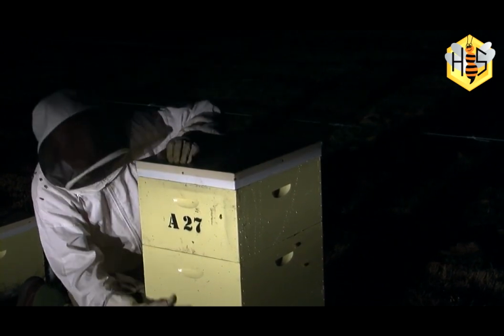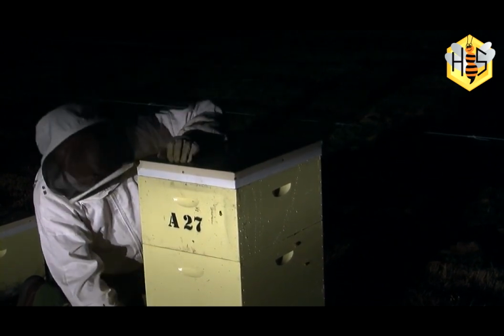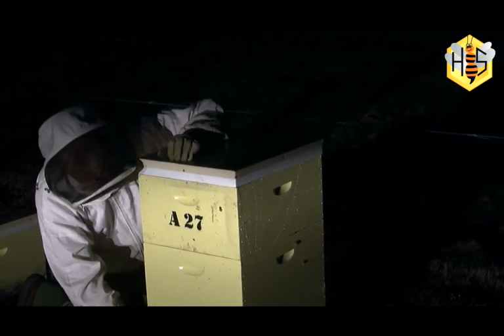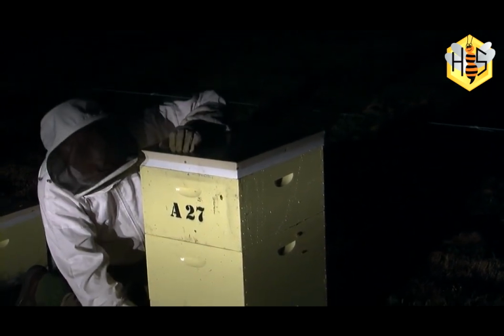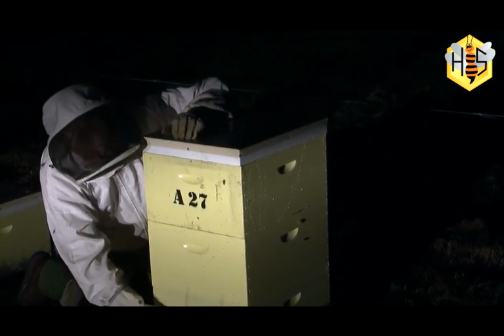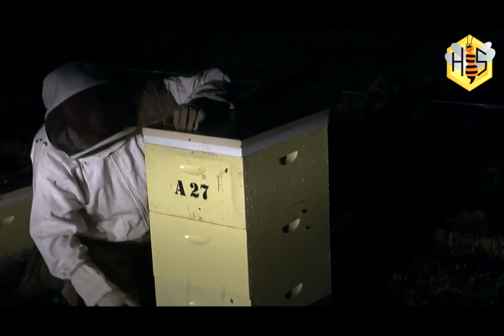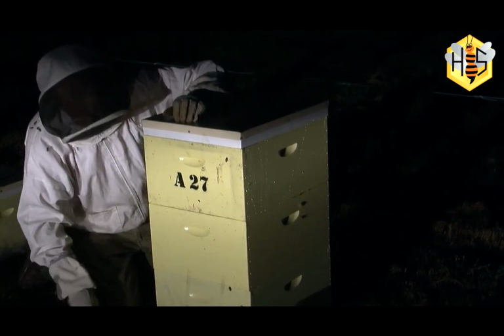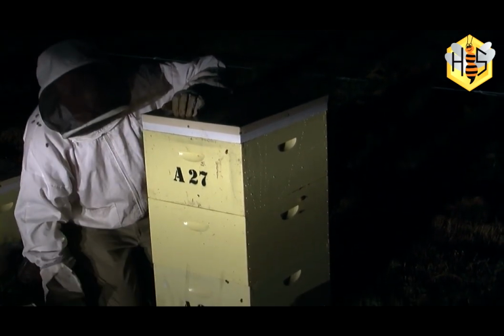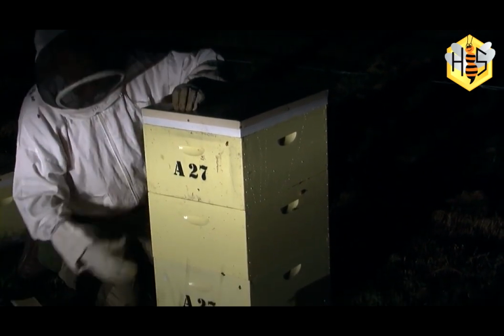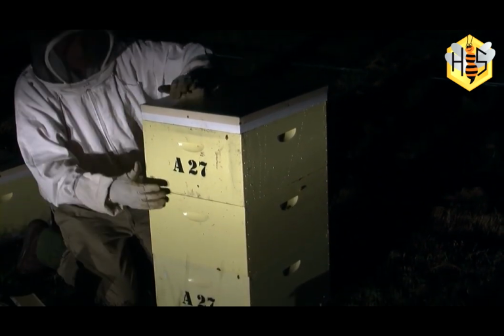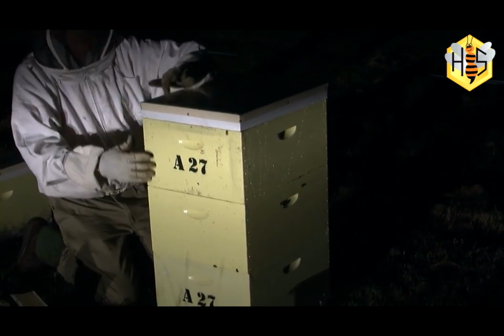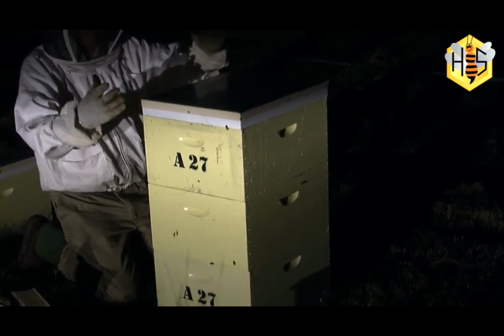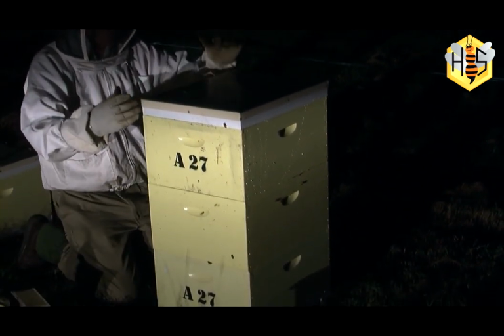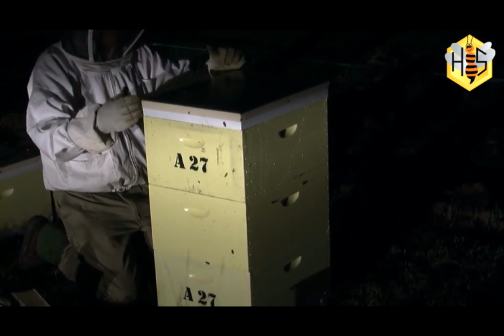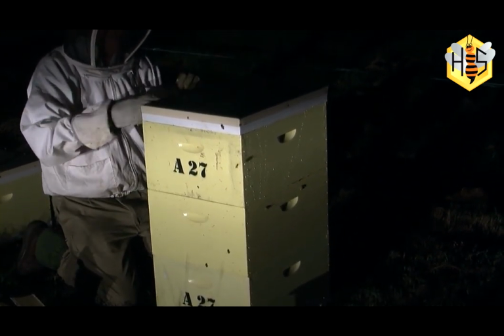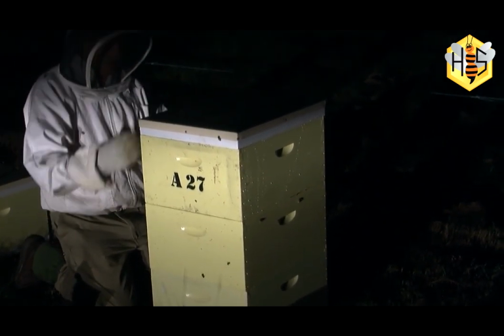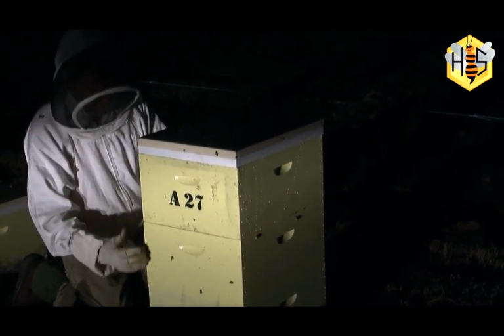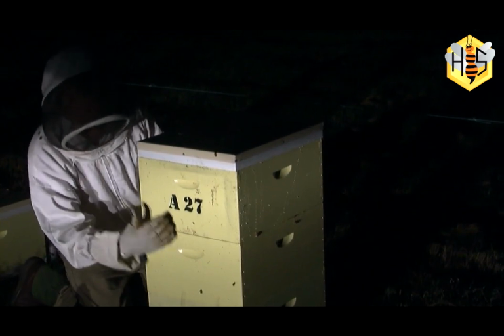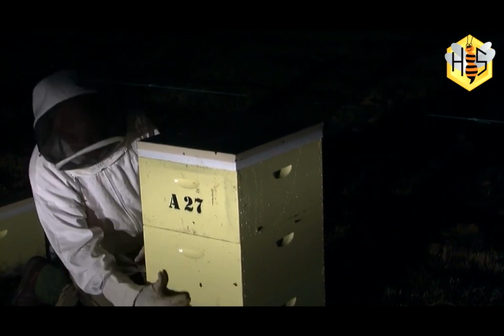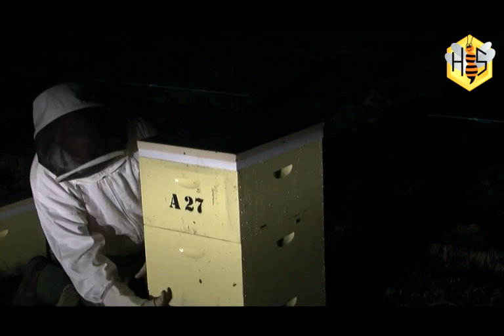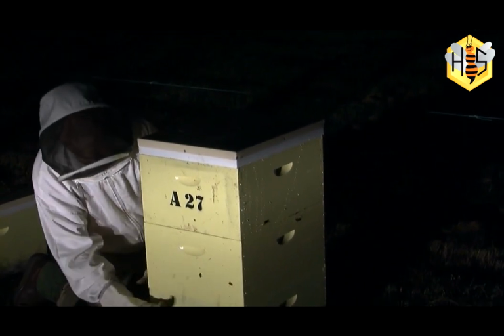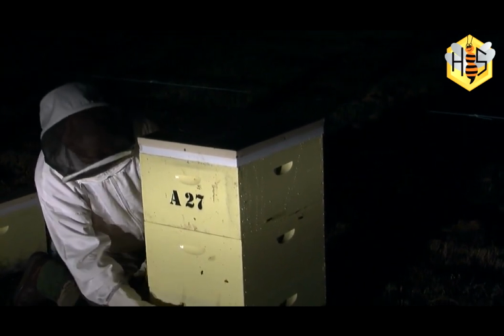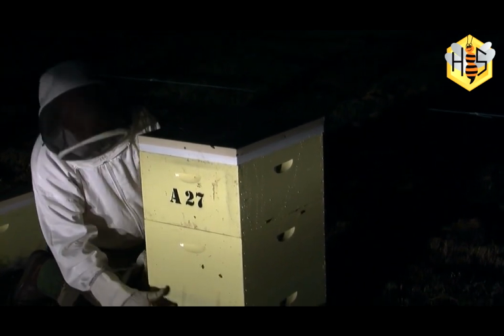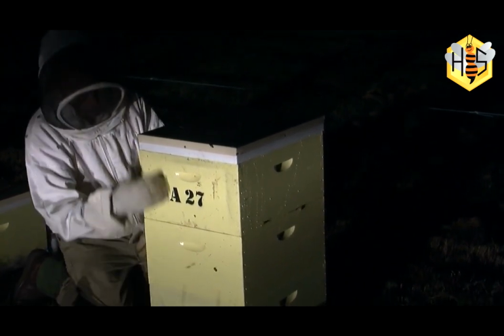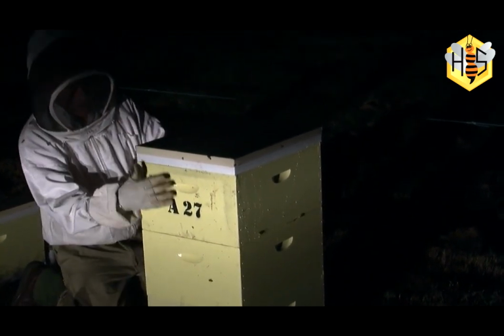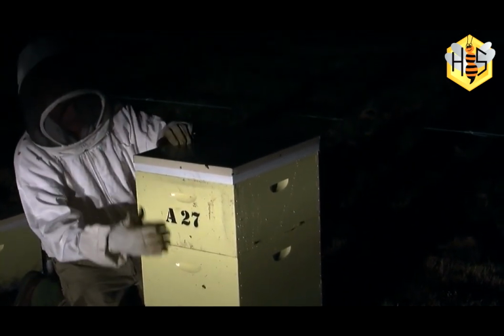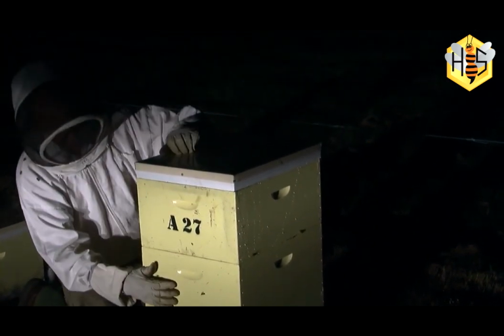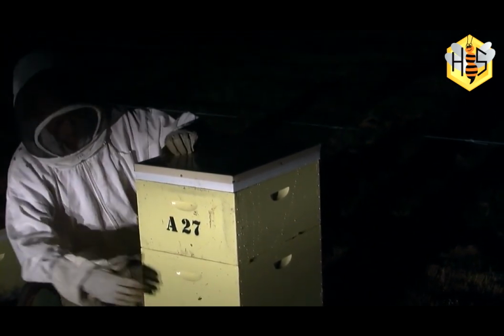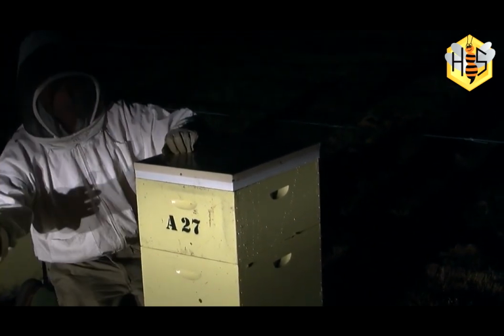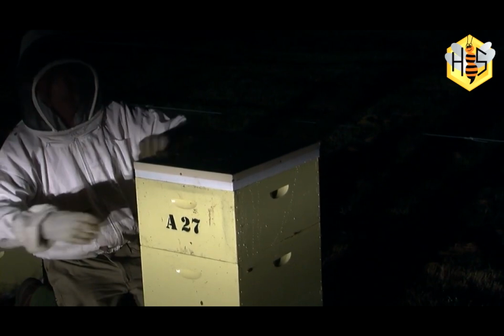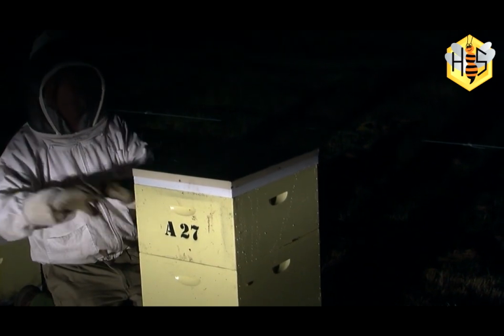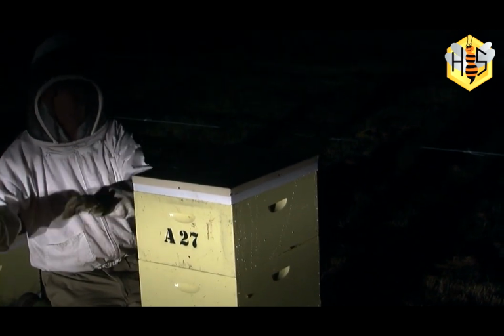Tomorrow morning when the sun comes up we'll come back and hopefully all the bees have marched out of the package and into the frames down here. We'll take this box and this box off and take the package away.